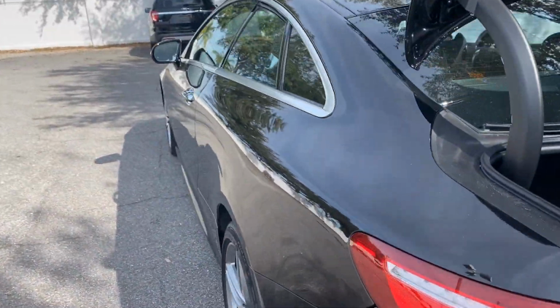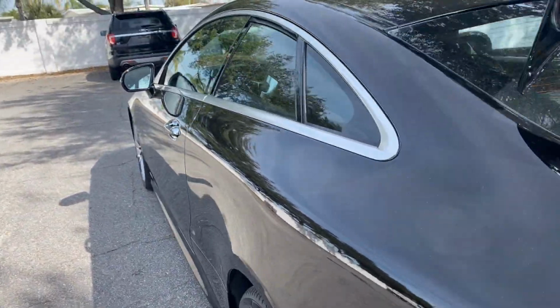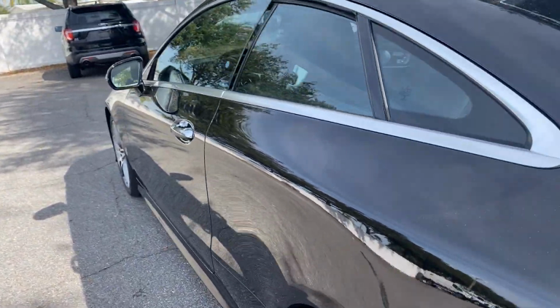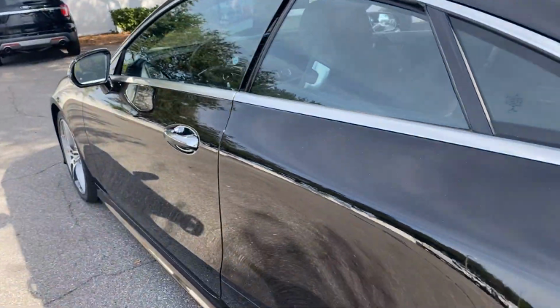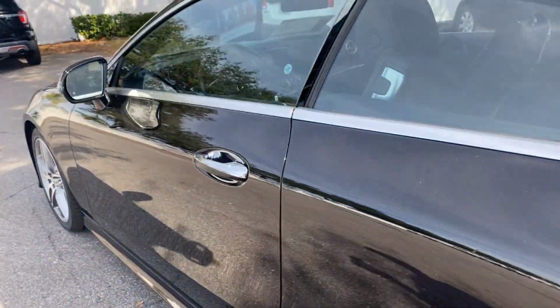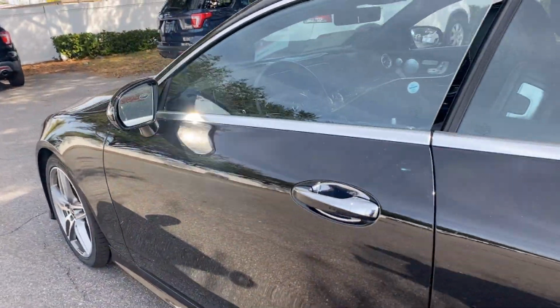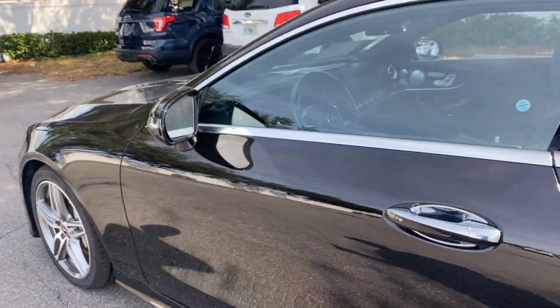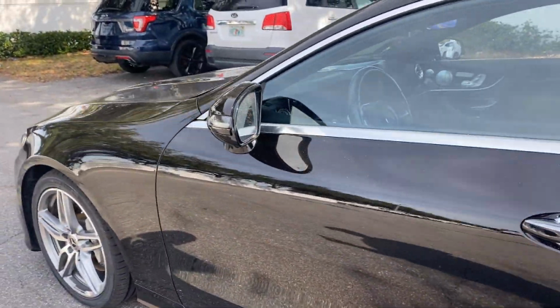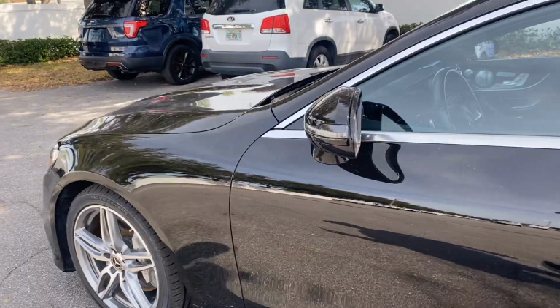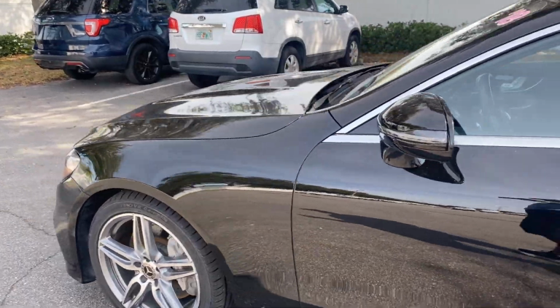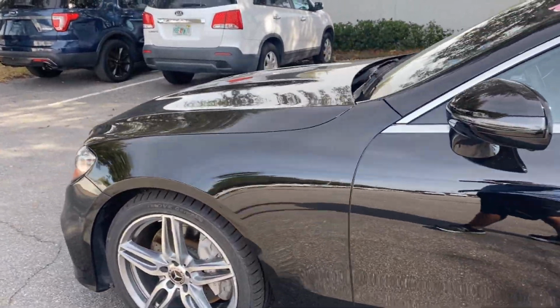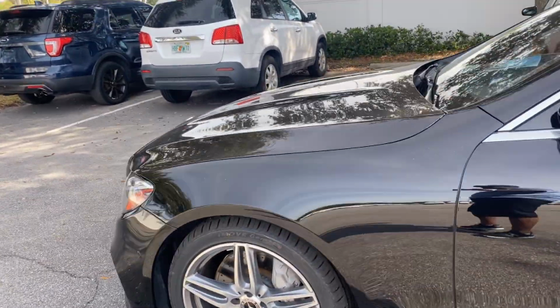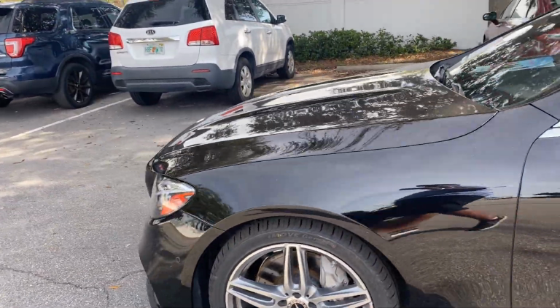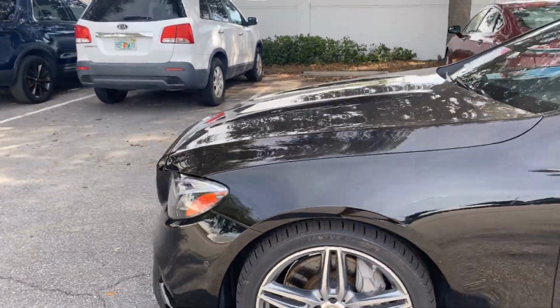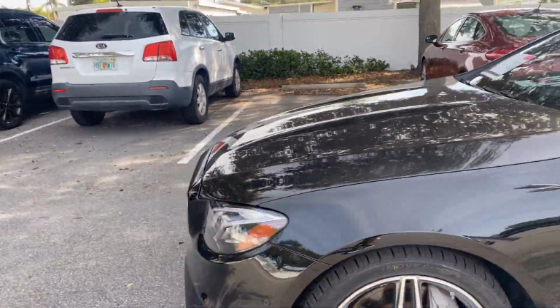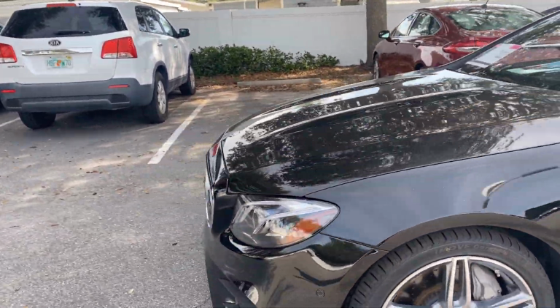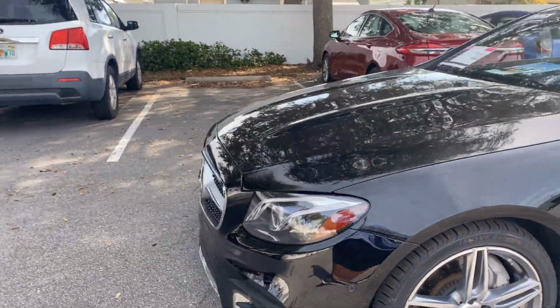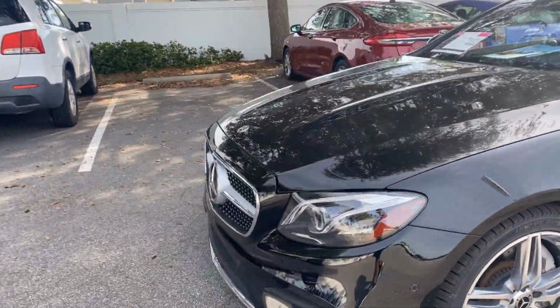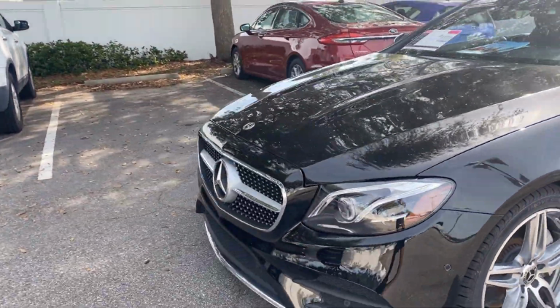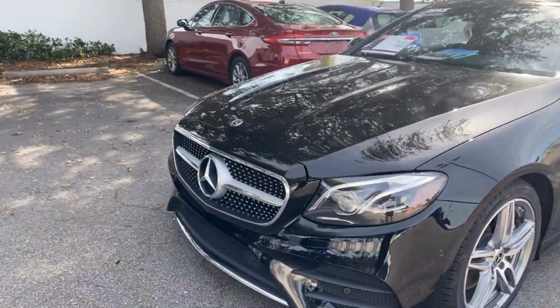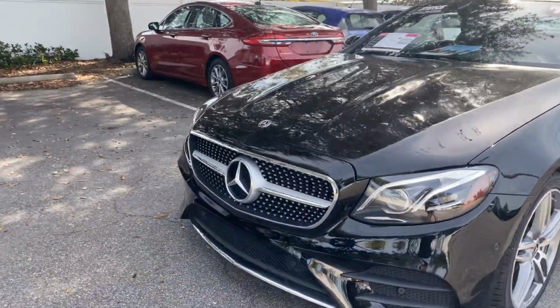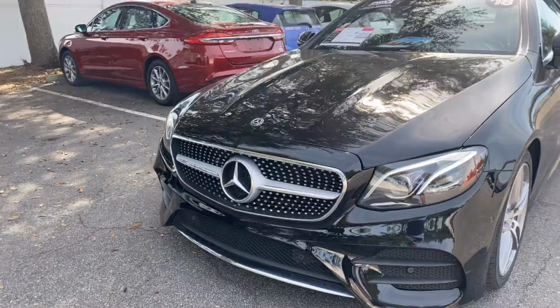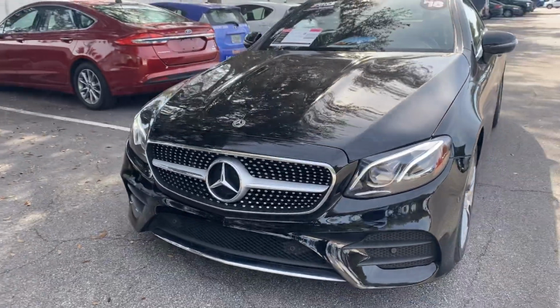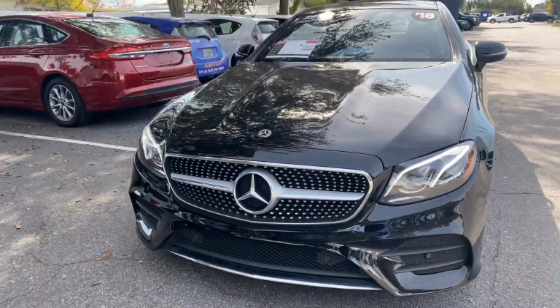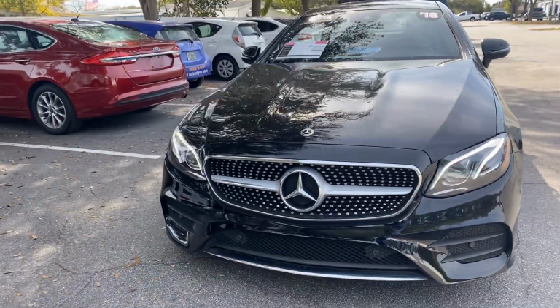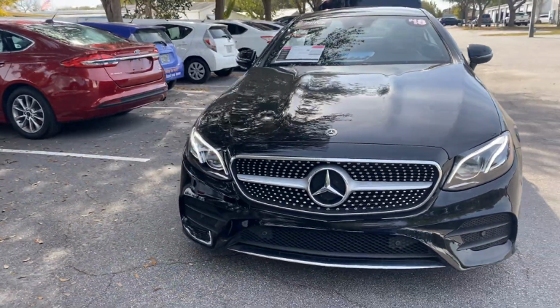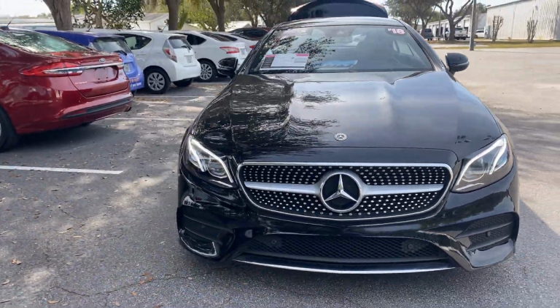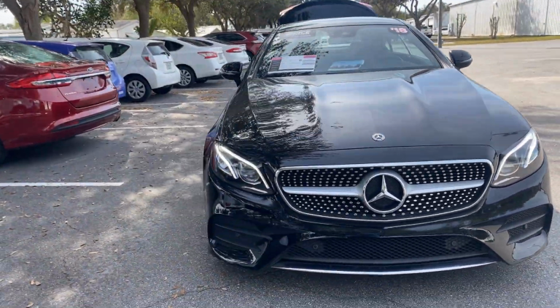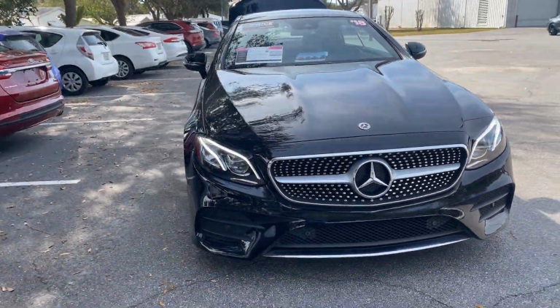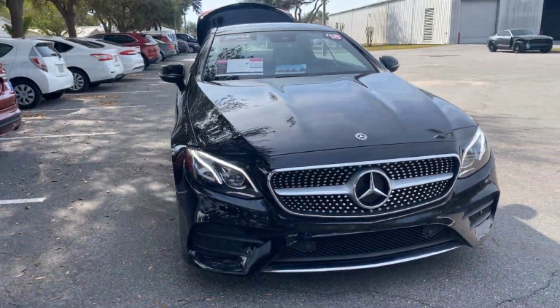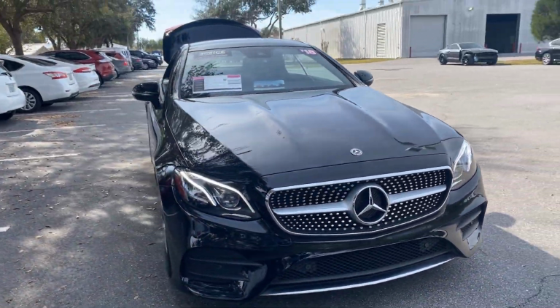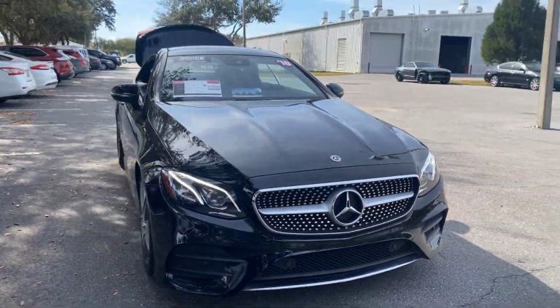This vehicle is powered by a three liter turbocharged six-cylinder engine, so it's got power. And like all pre-owned vehicles at AutoNation Ford St. Pete, it has a five-day, 250-mile money-back guarantee.